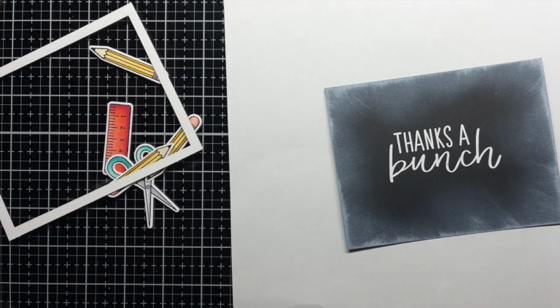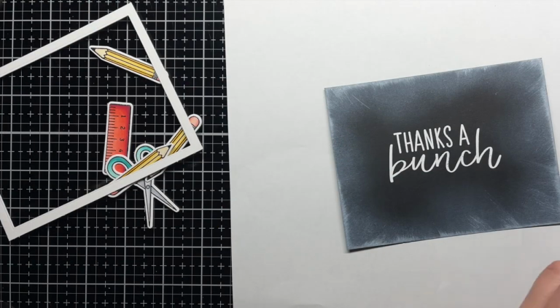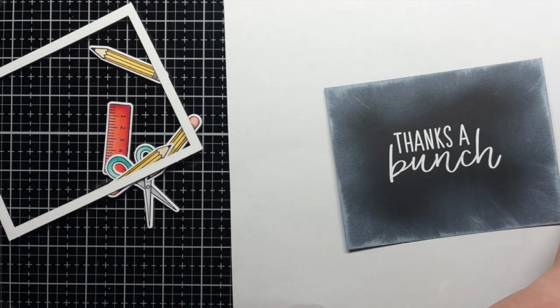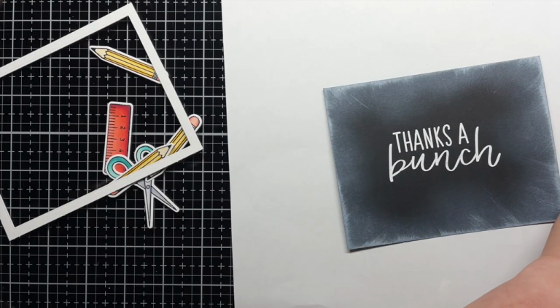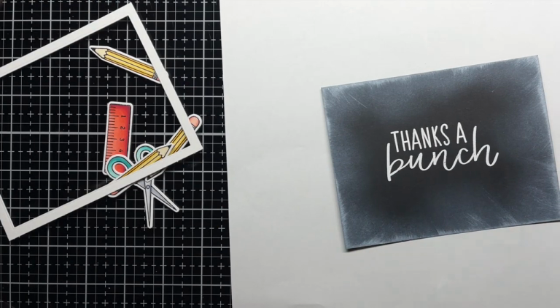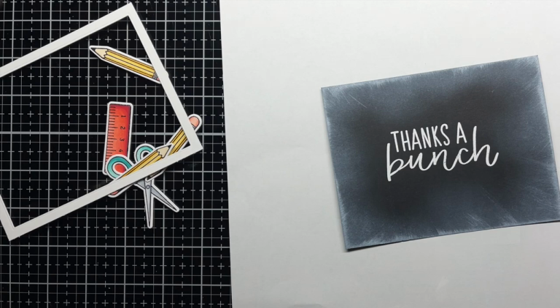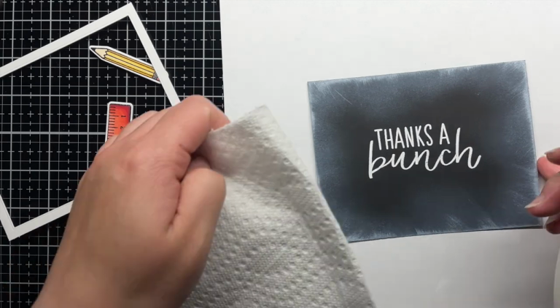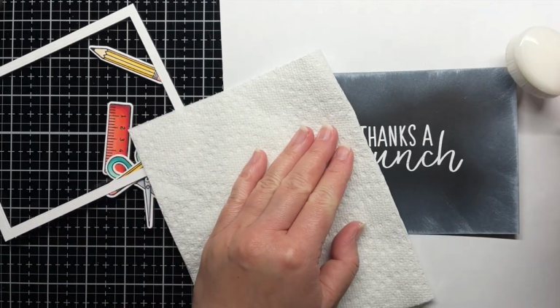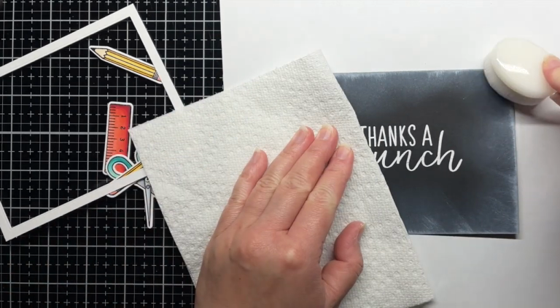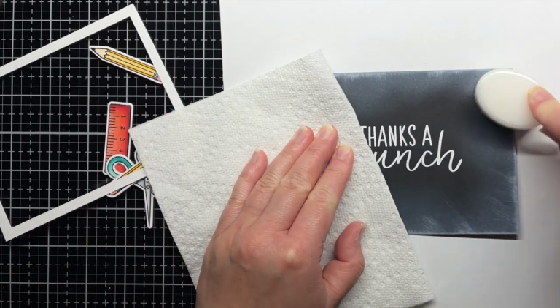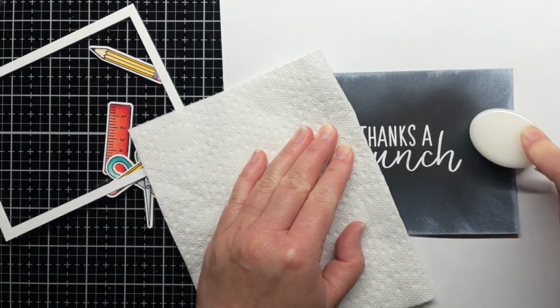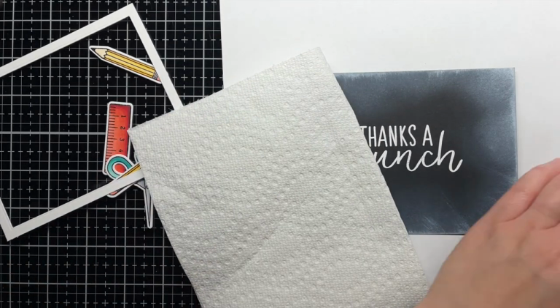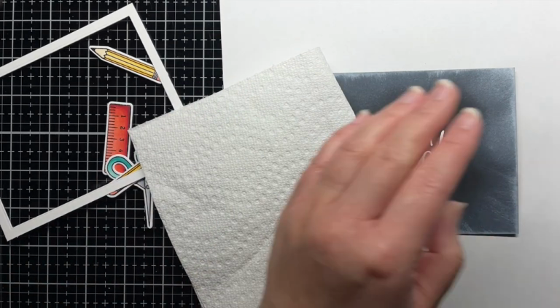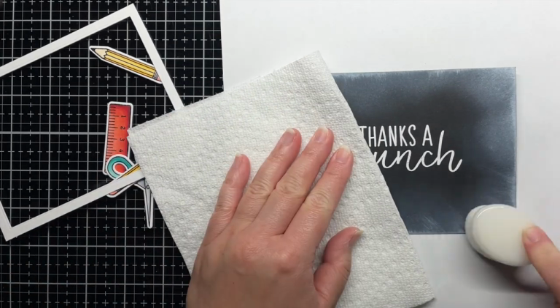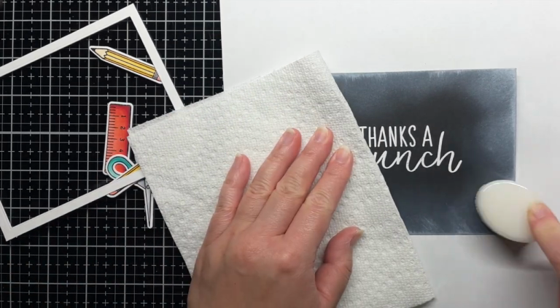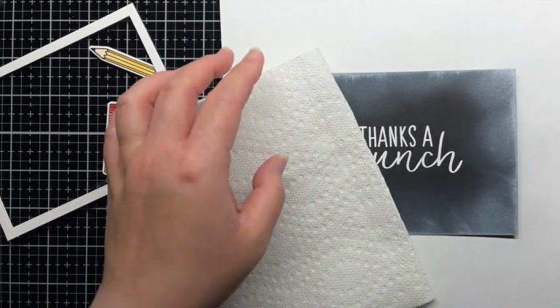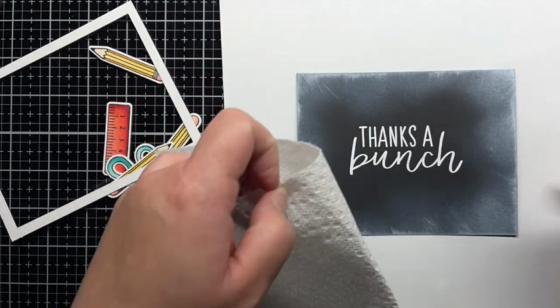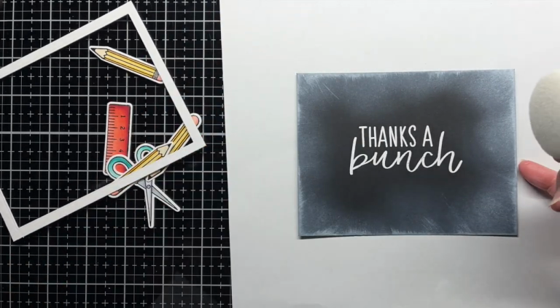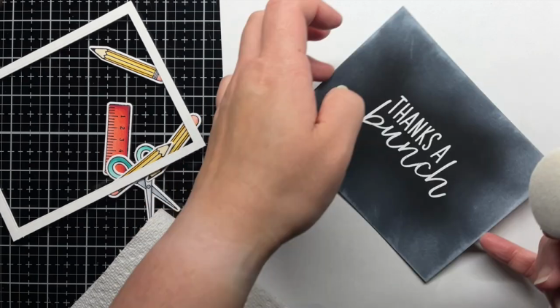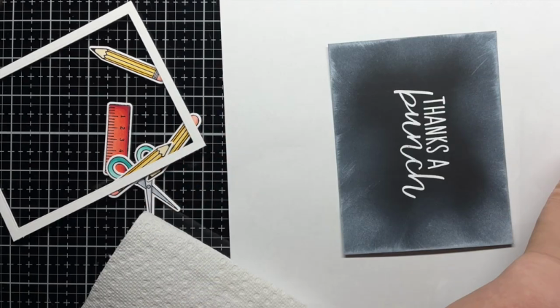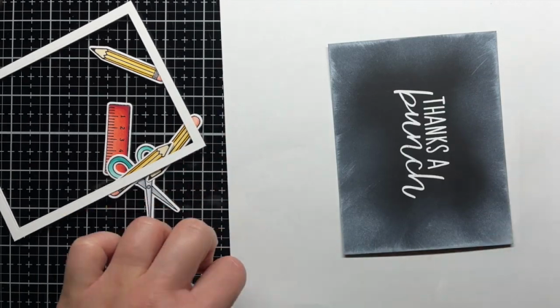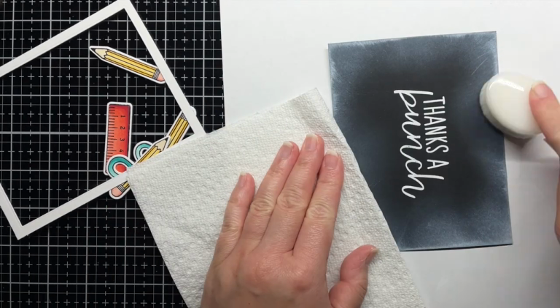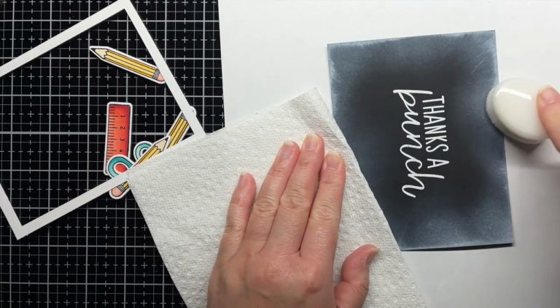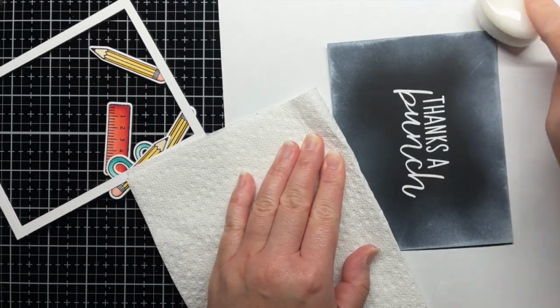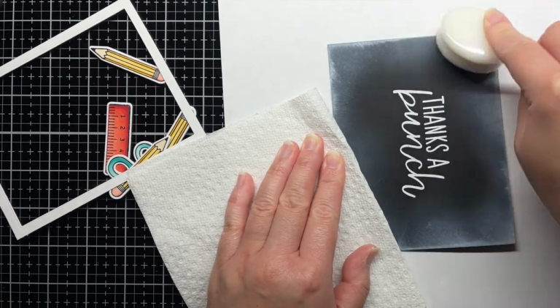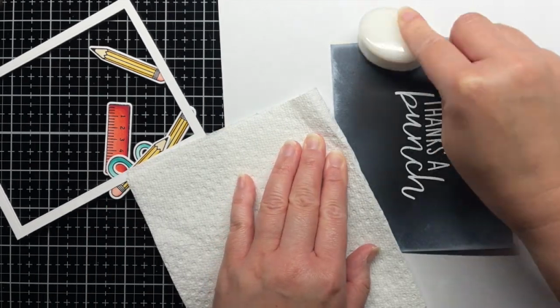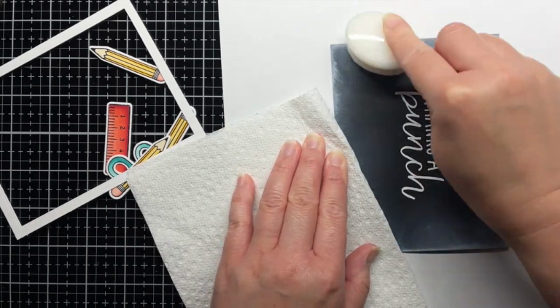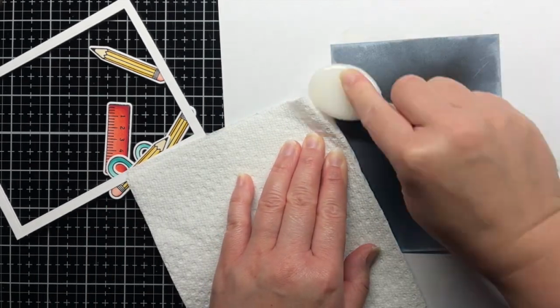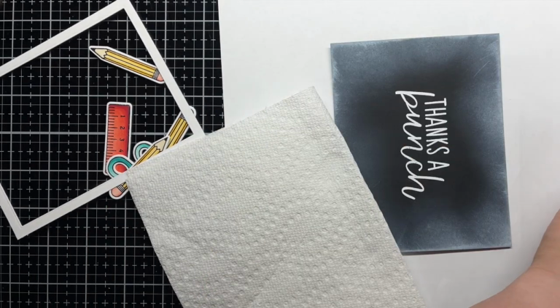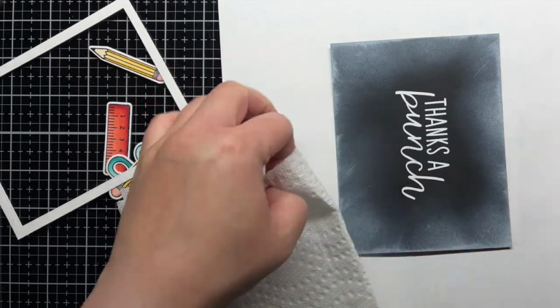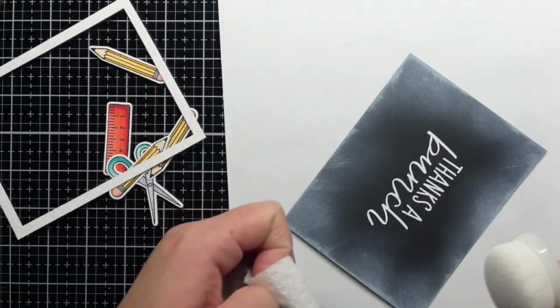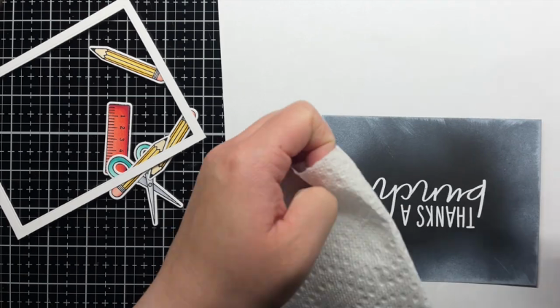I decide to add a white frame to my chalkboard, so I add a little more pigment ink closer to the sentiment to make sure it will stand out. I blend some ink on with a brush and then swipe the pad on for more contrast. Then I use a heat gun to quickly set the ink.